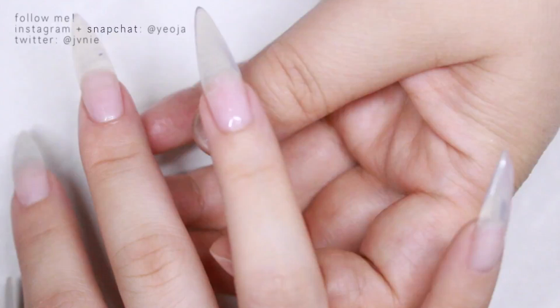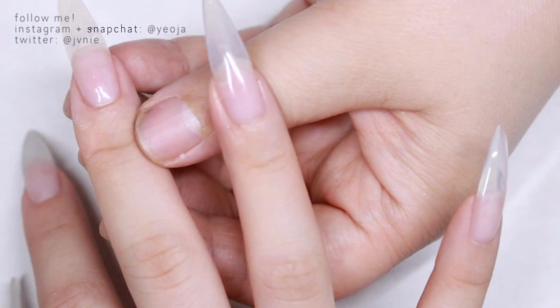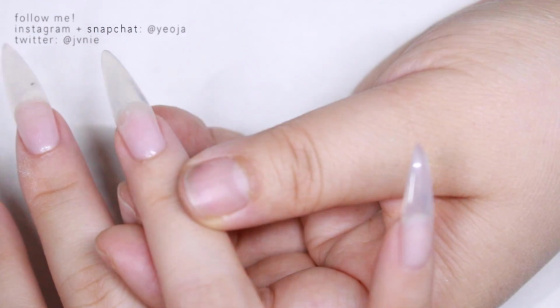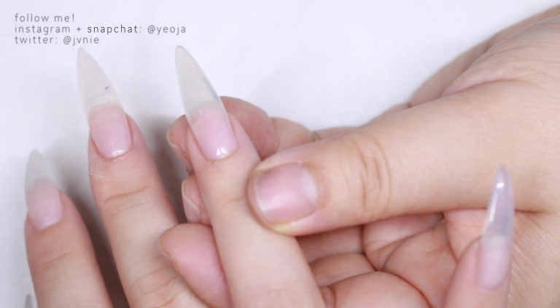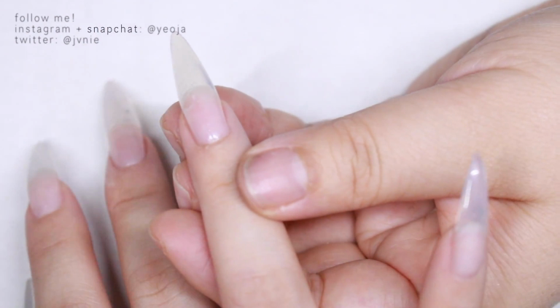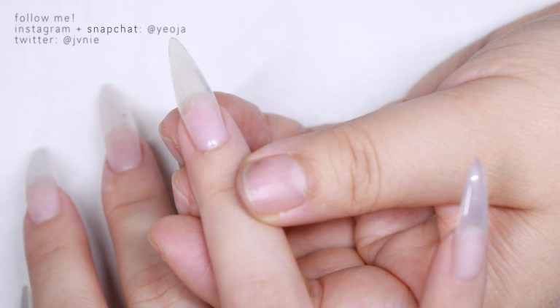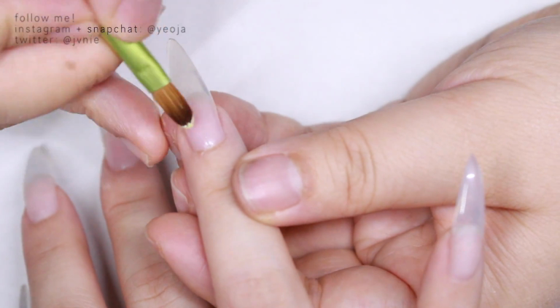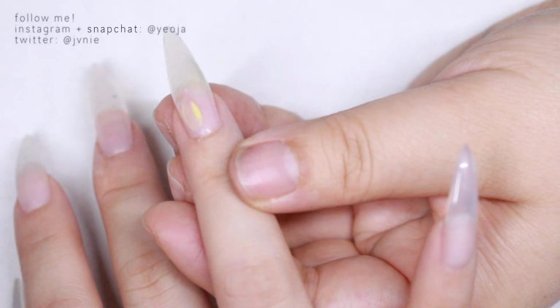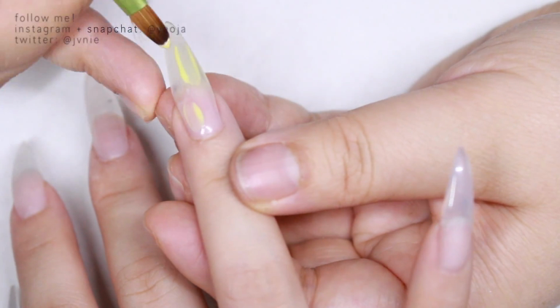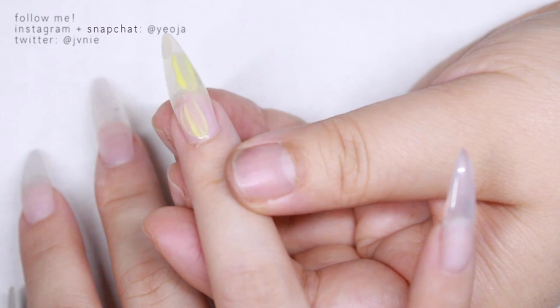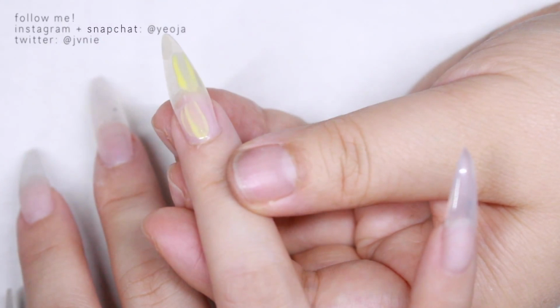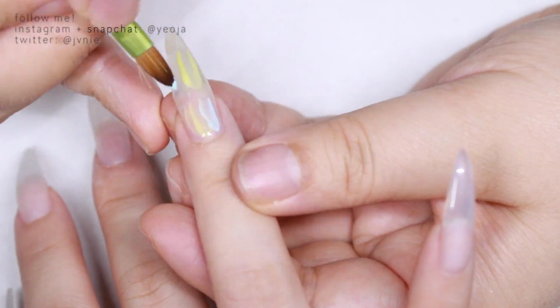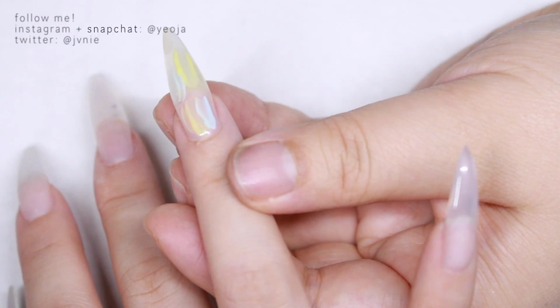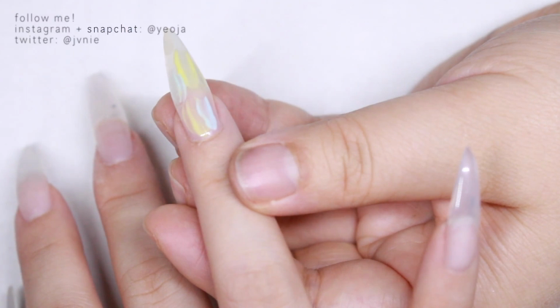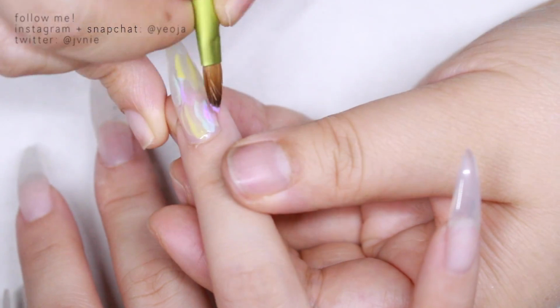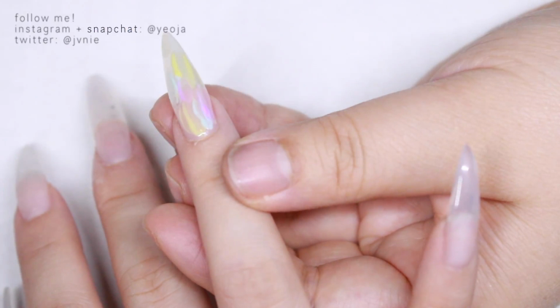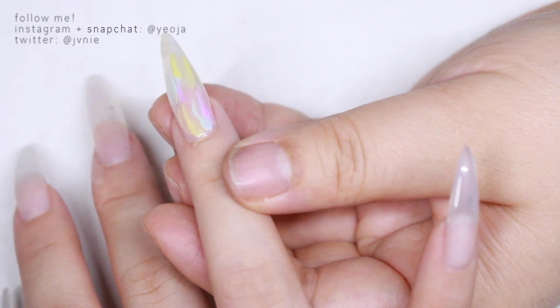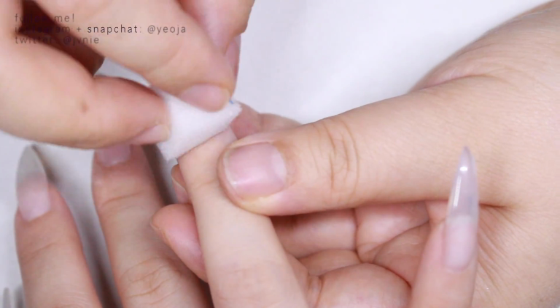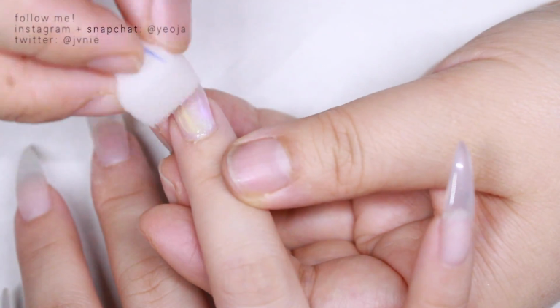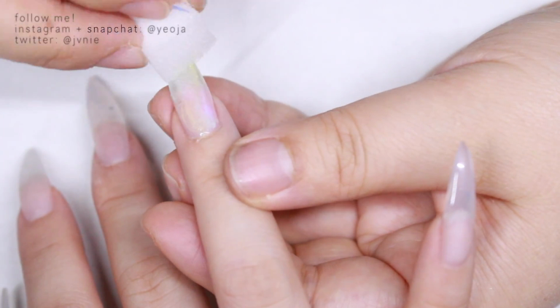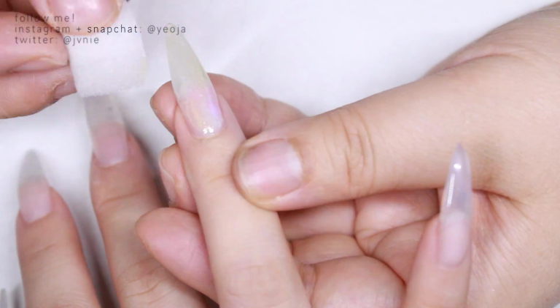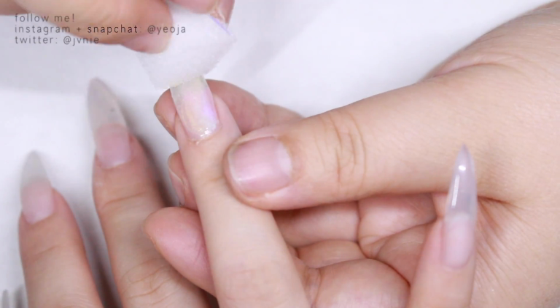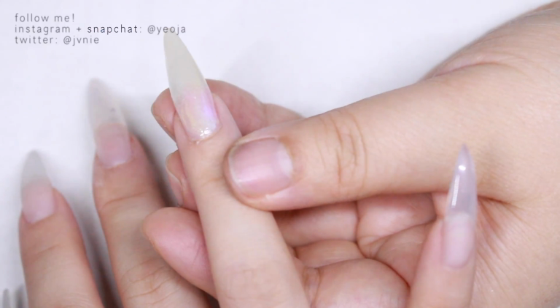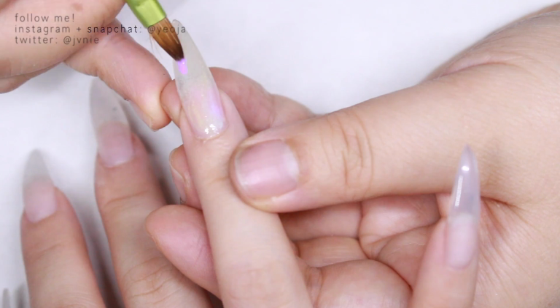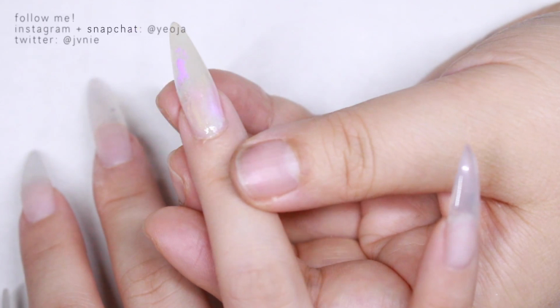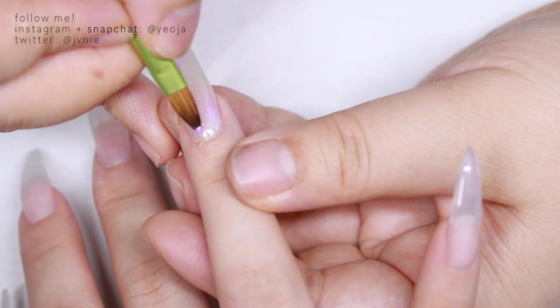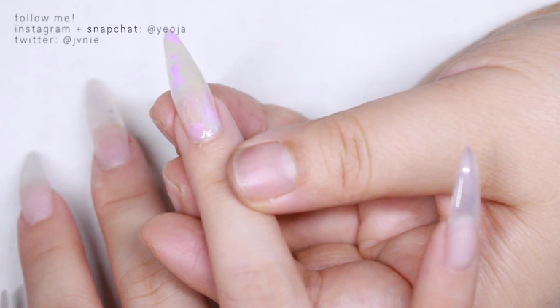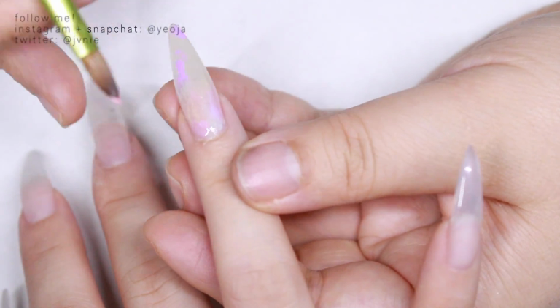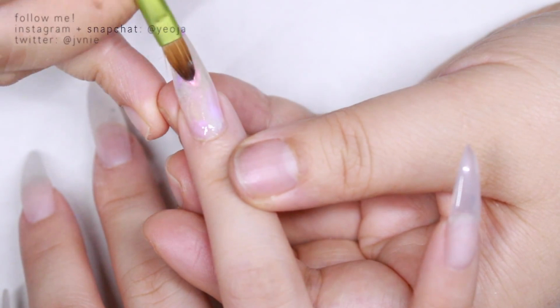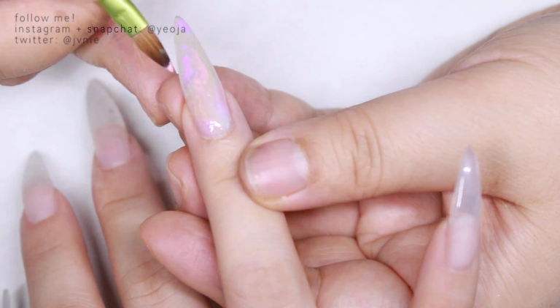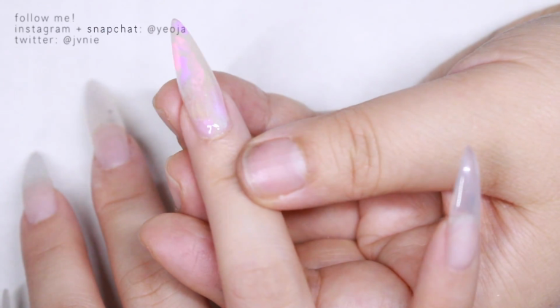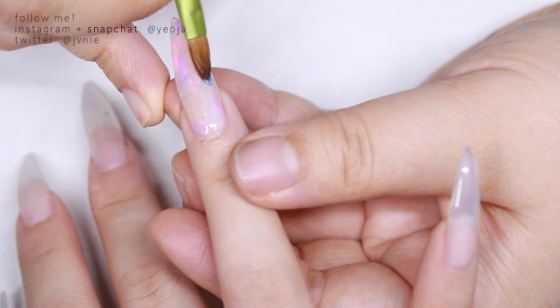Hi everyone! So this video is a video of me getting my nails done. I asked on Twitter if you would like to see videos of me getting my nails done, just sped up, and a lot of you said yes, so here it is.